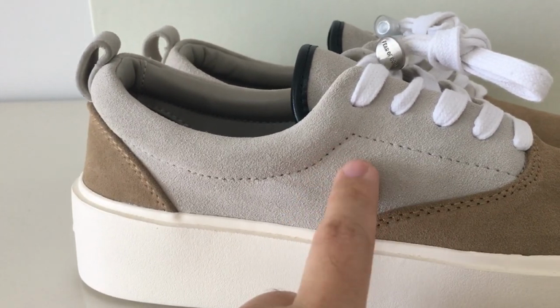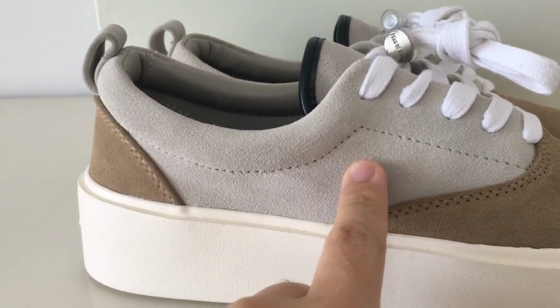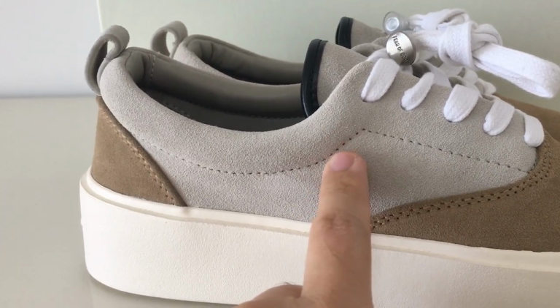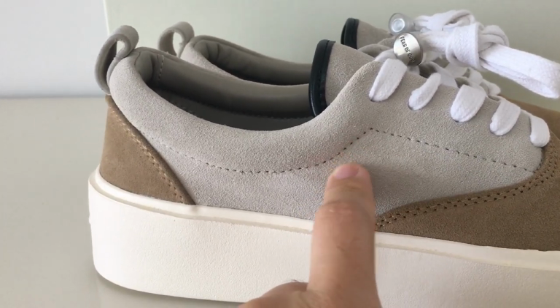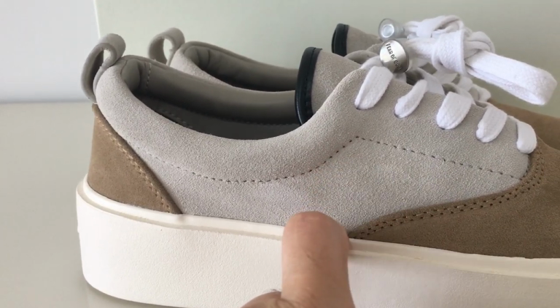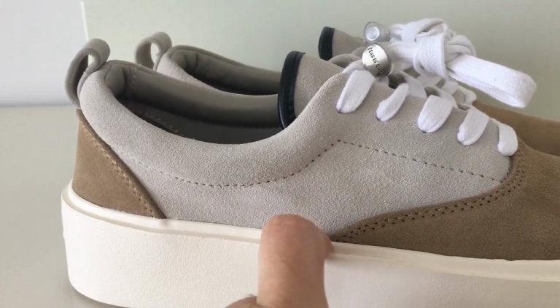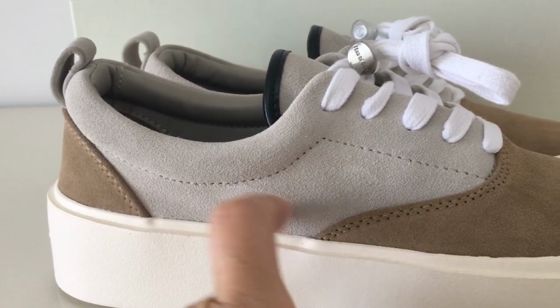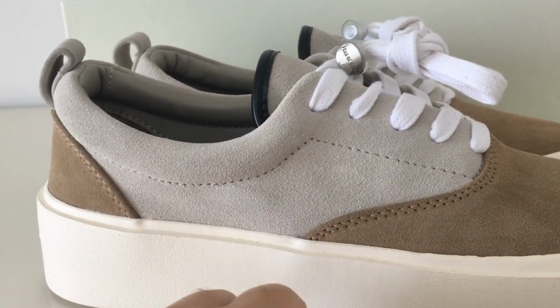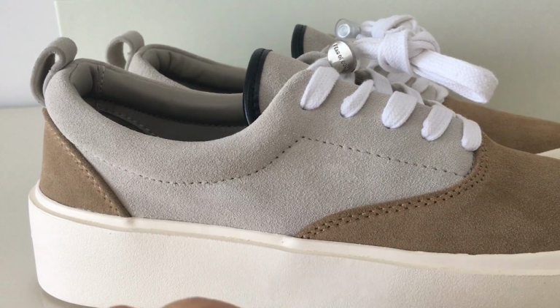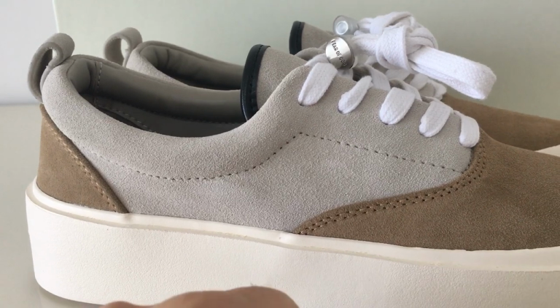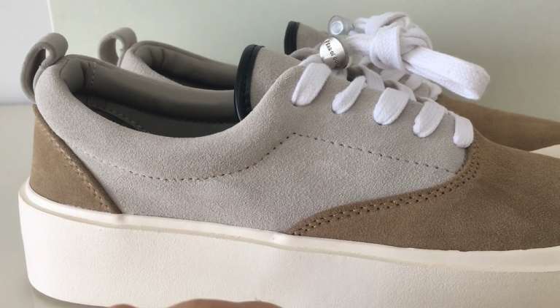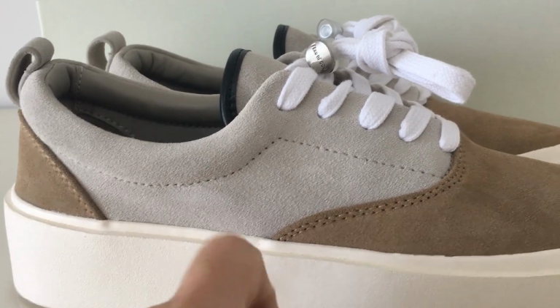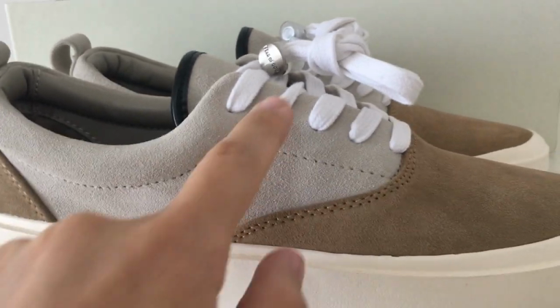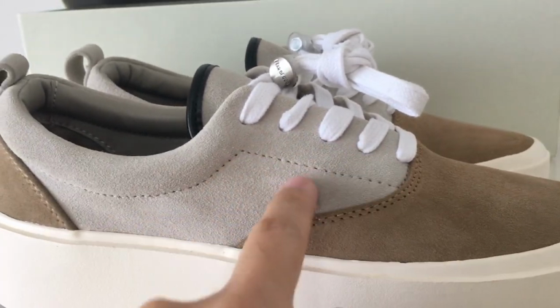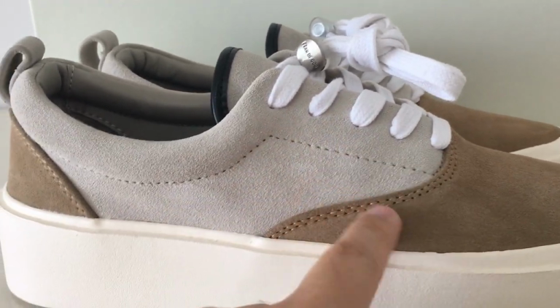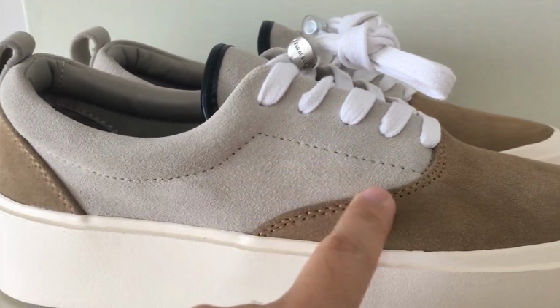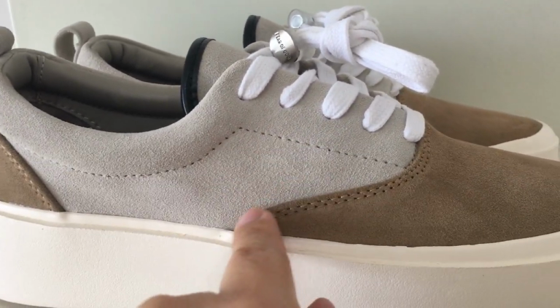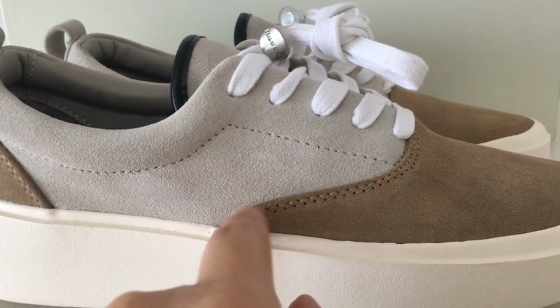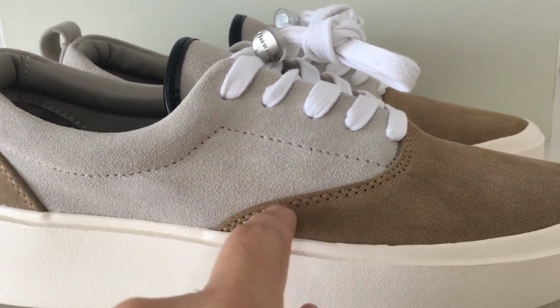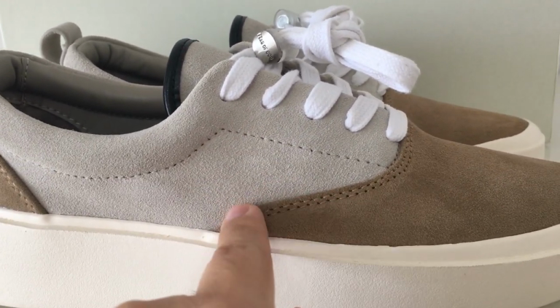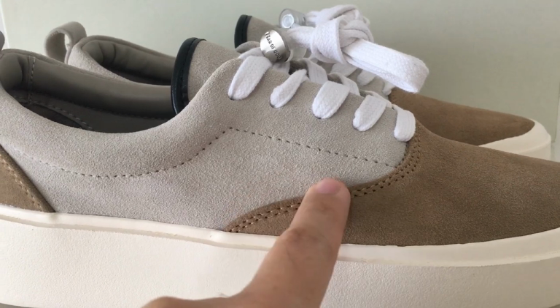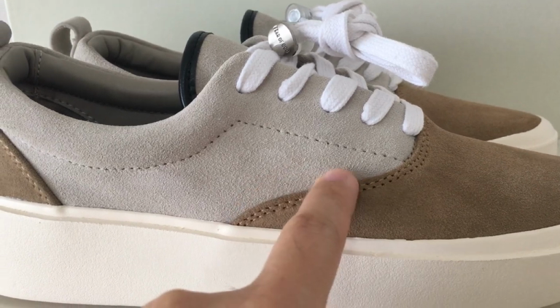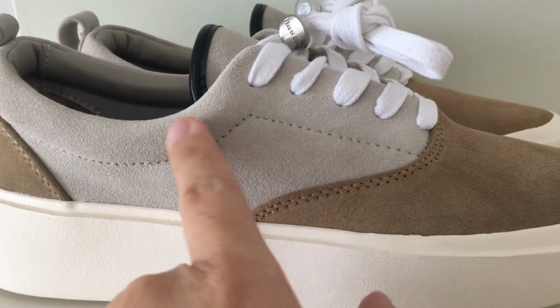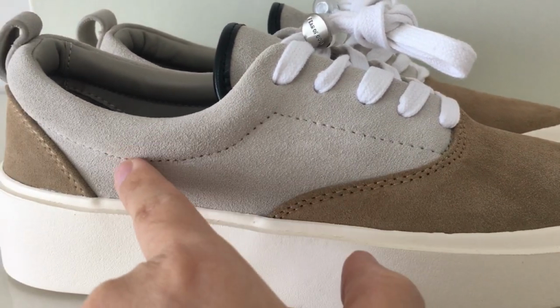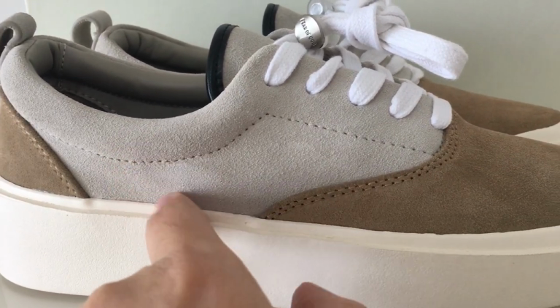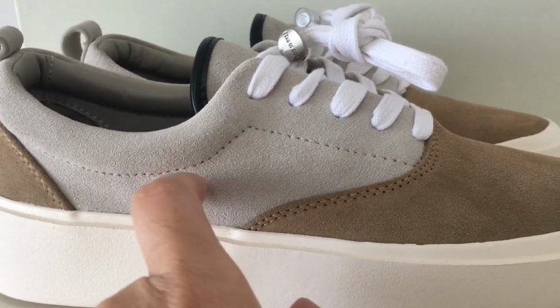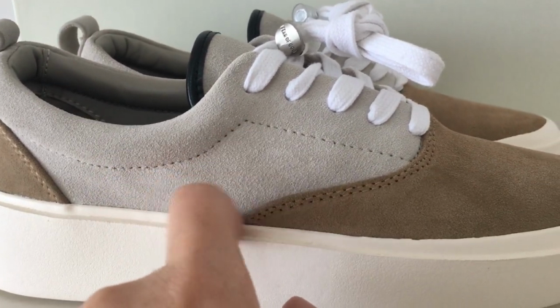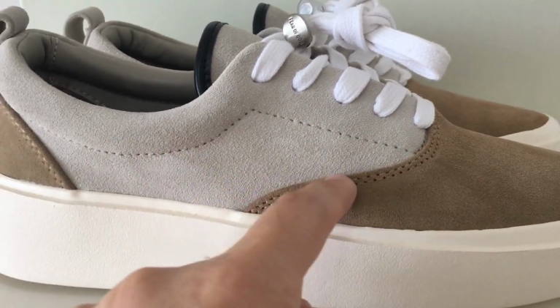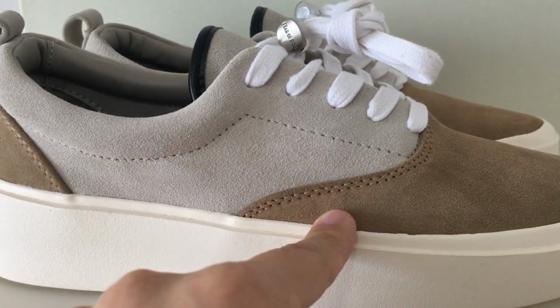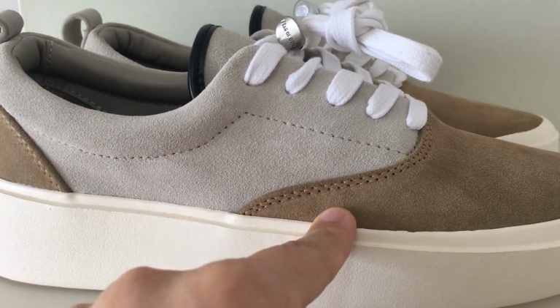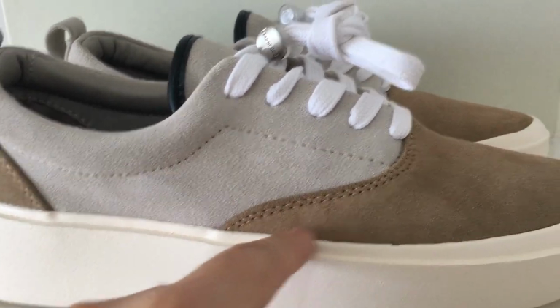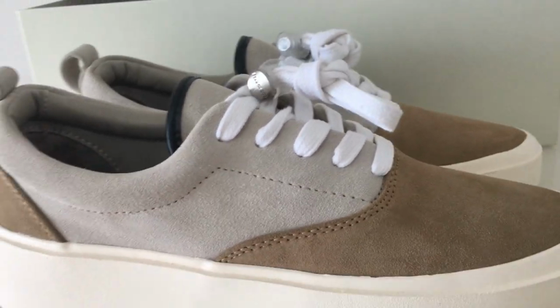We only use original materials to make the shoes, so the quality is the best, and the workmanship is also very good. You can look at the double stitching and the single stitching on the upper — it's very good.